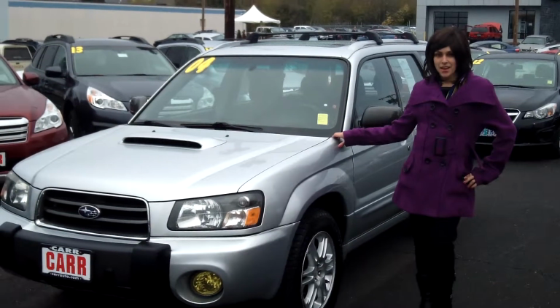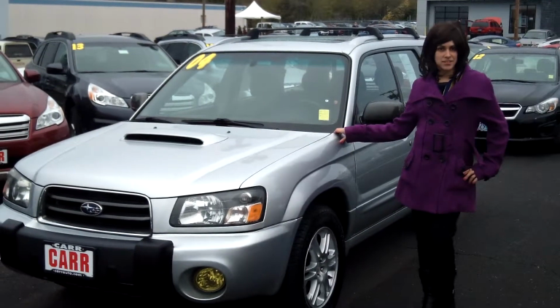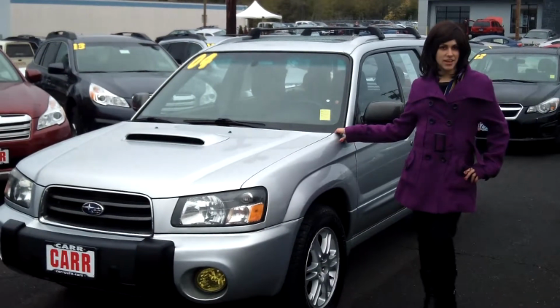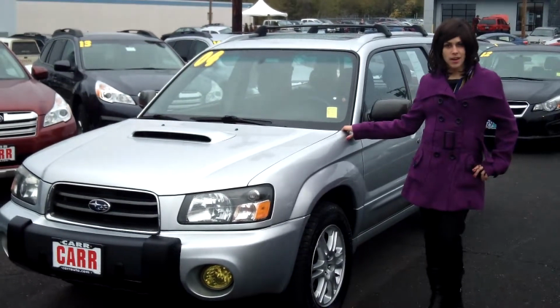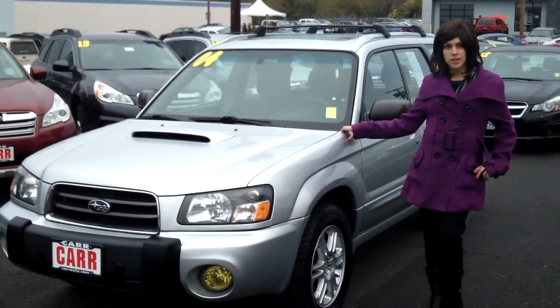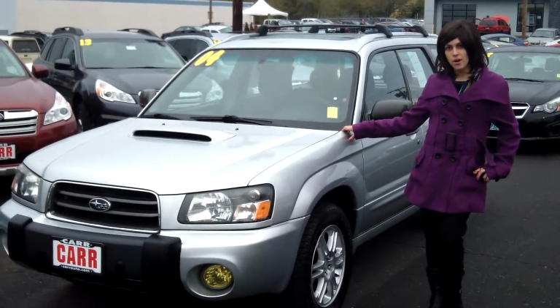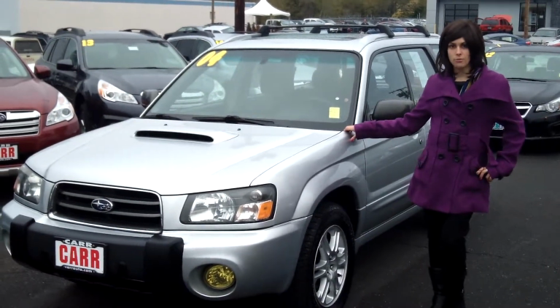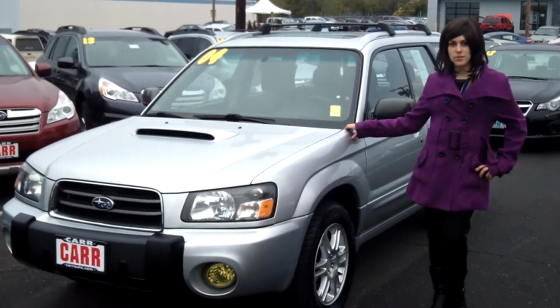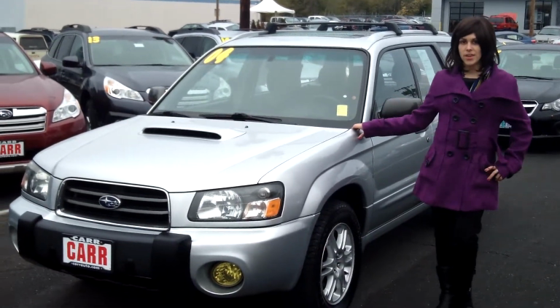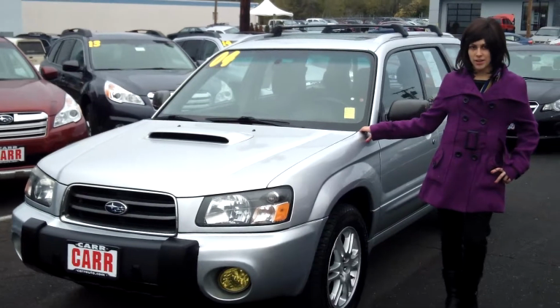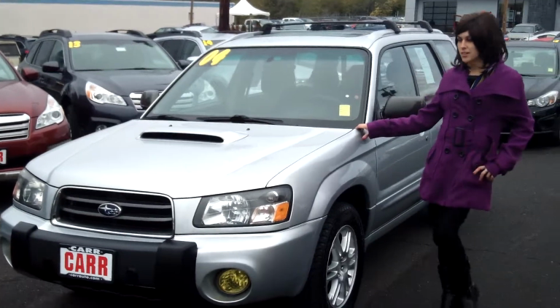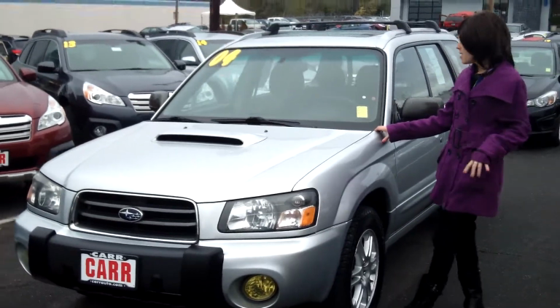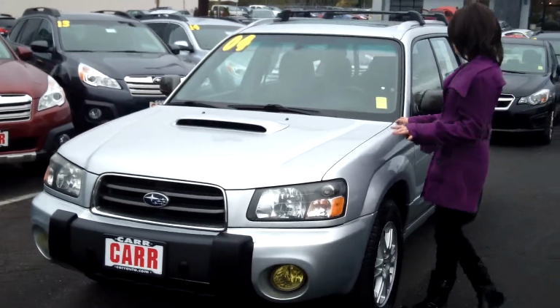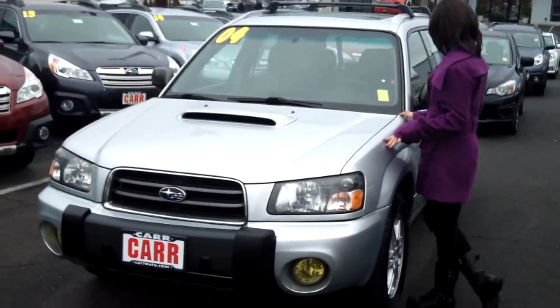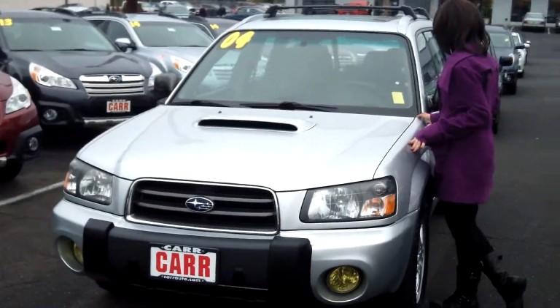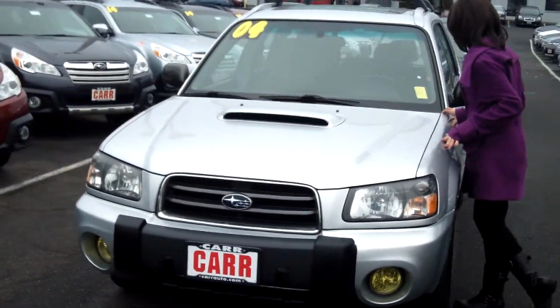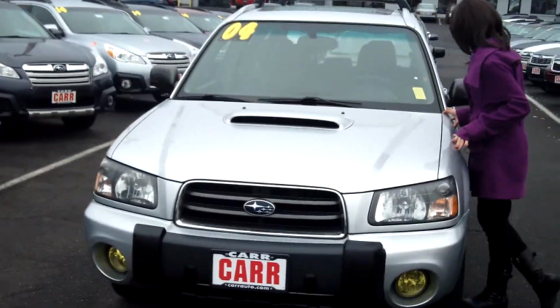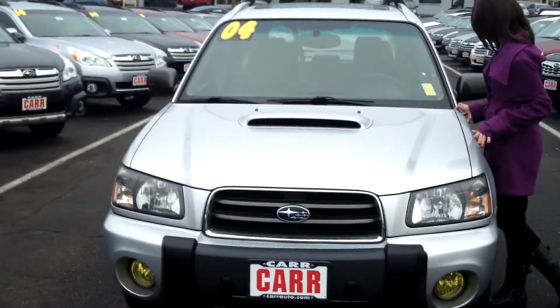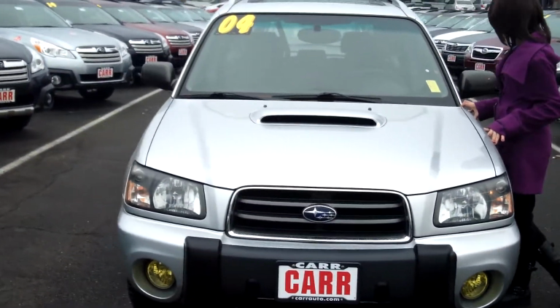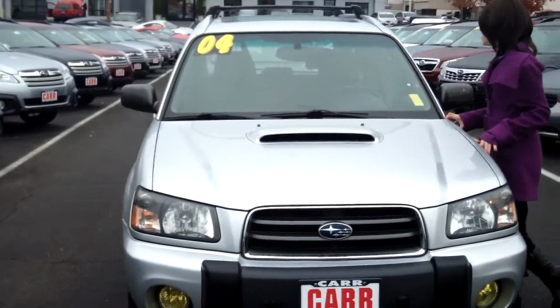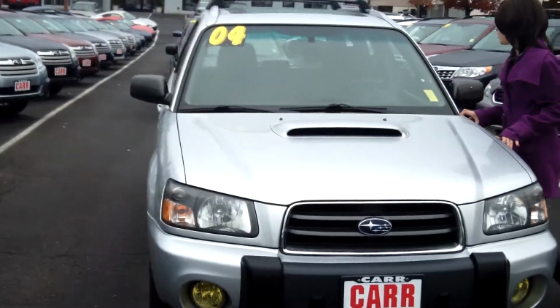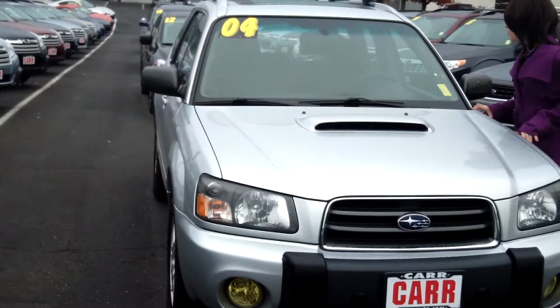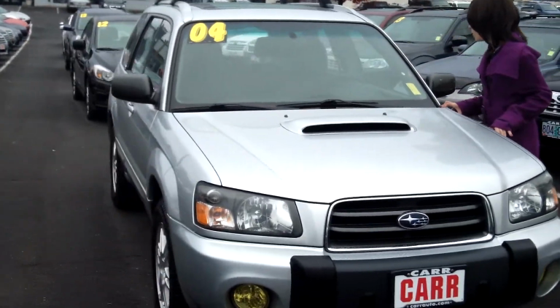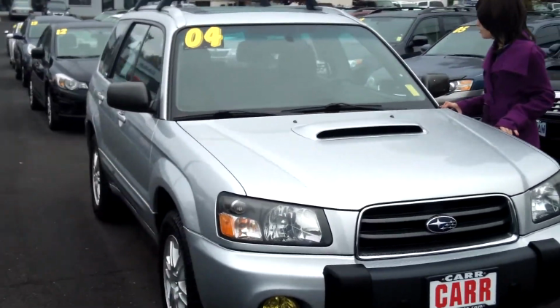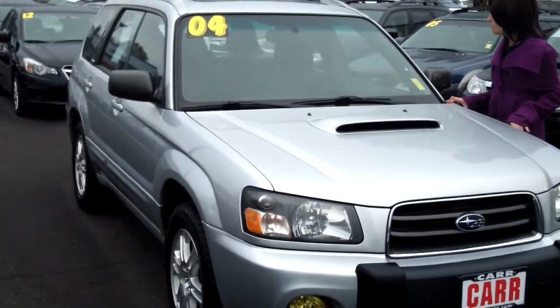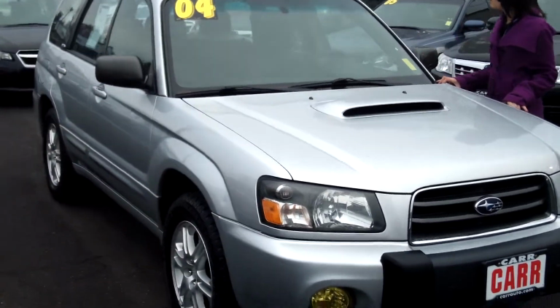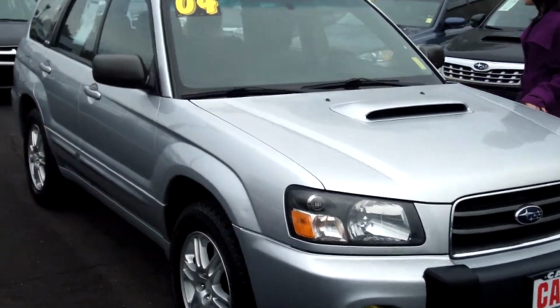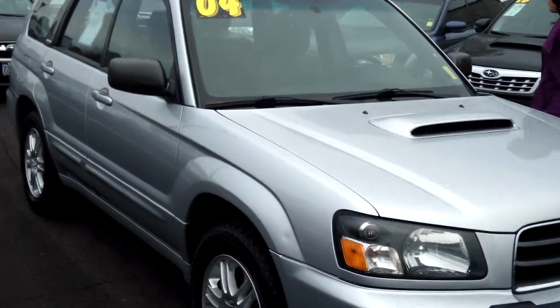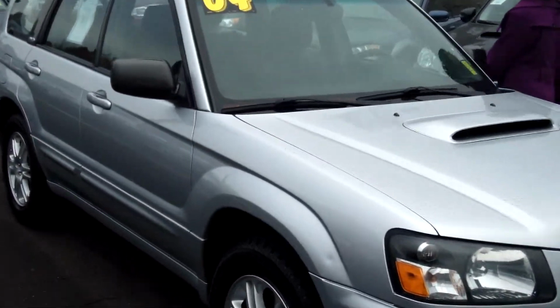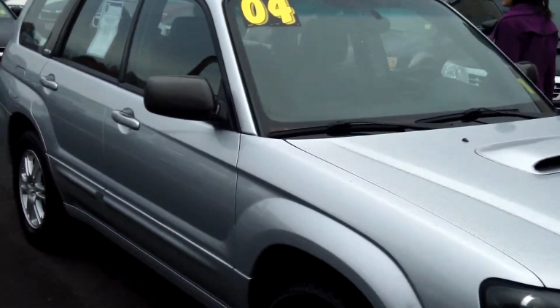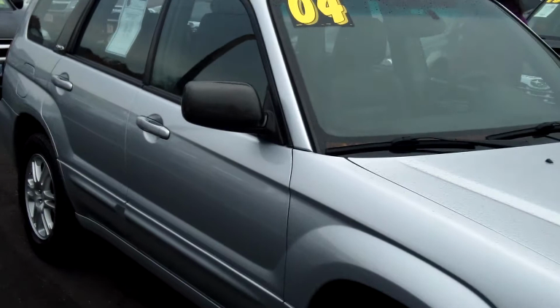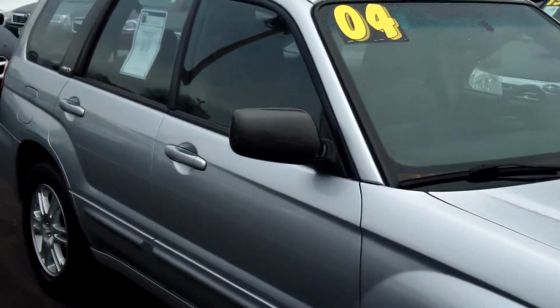Hey guys, this is Annalise. I'm down here at Car Subaru in Beaverton. Thank you for clicking on that link. This is your virtual tour for a 2004 Subaru Forester, stock number S140591A. This vehicle is in stellar condition.